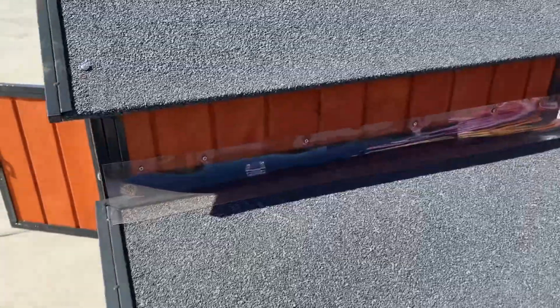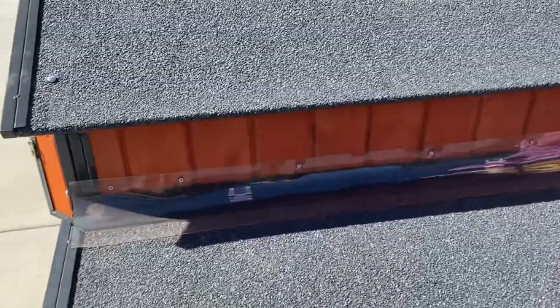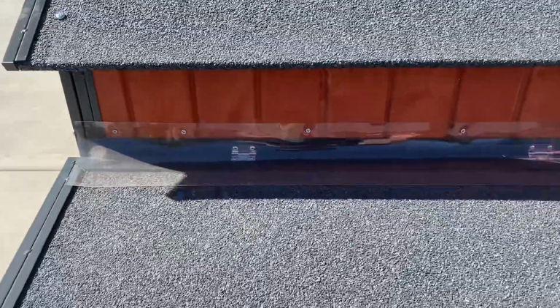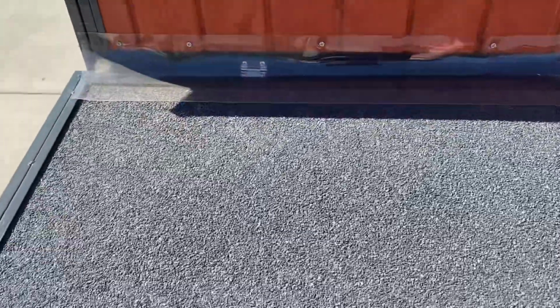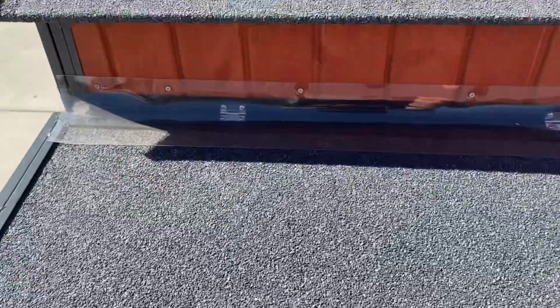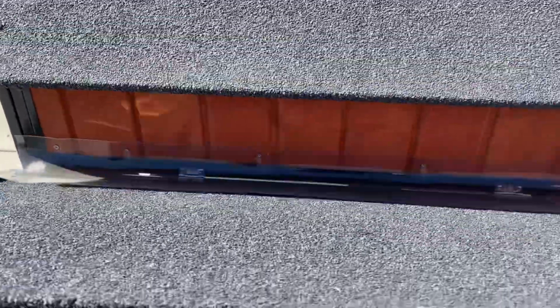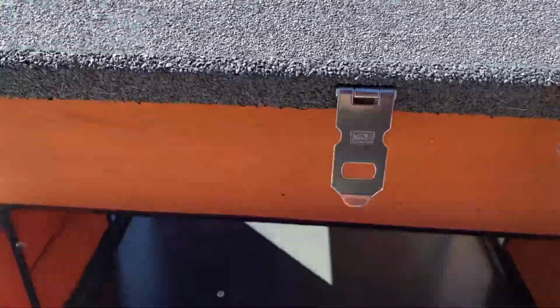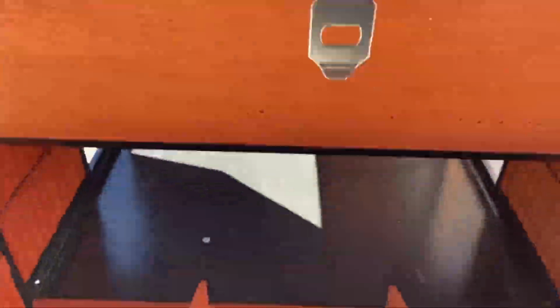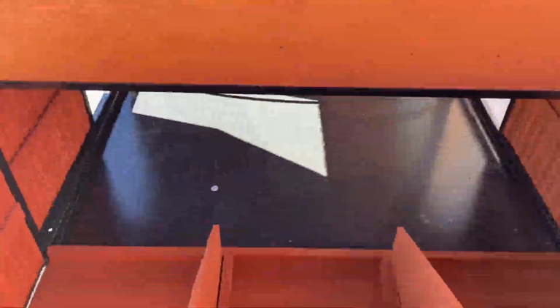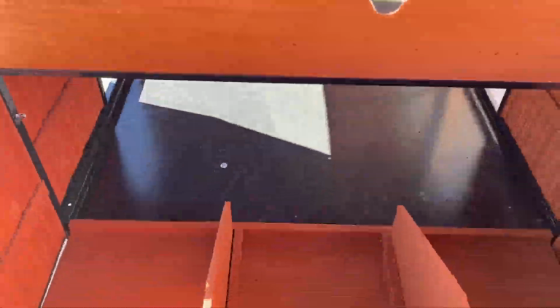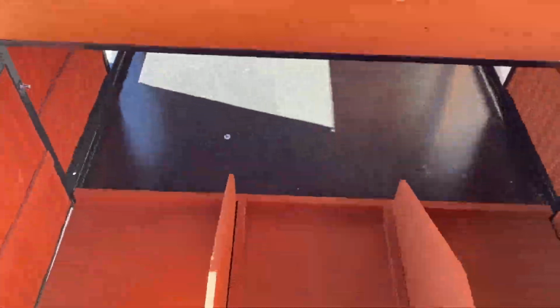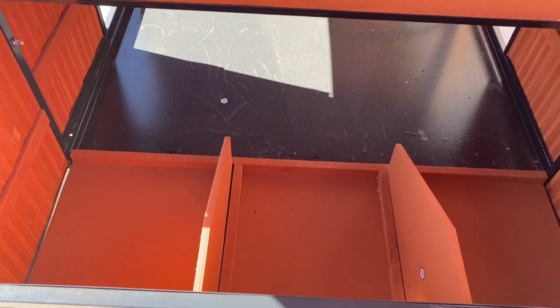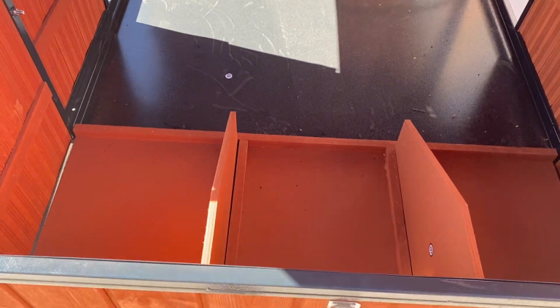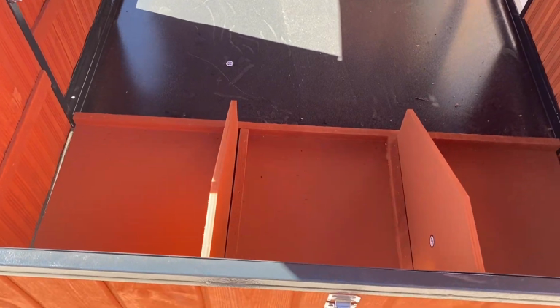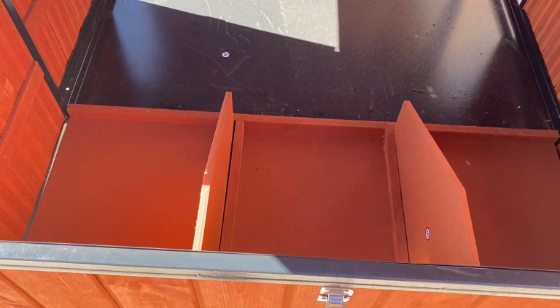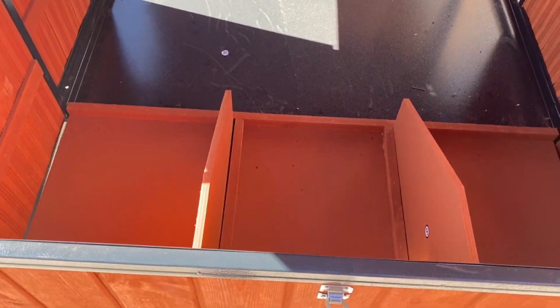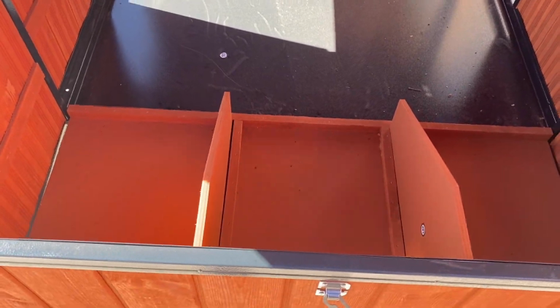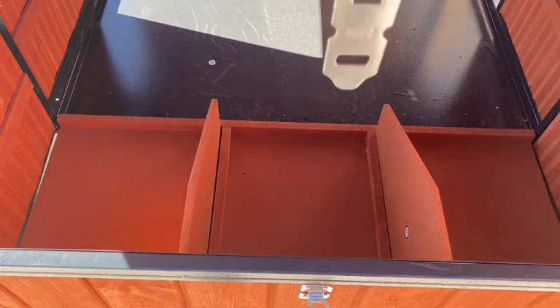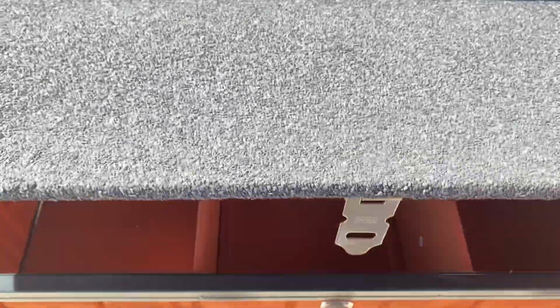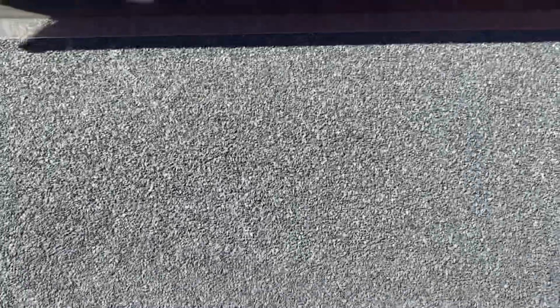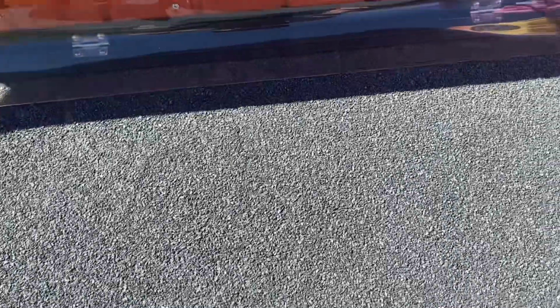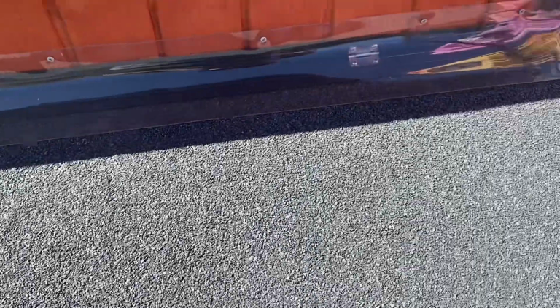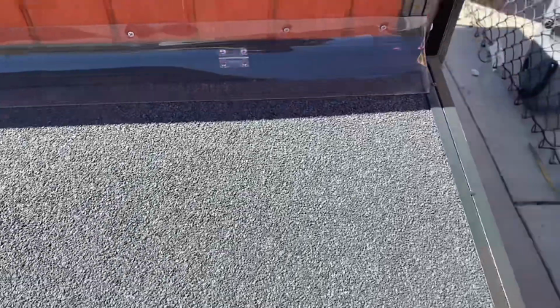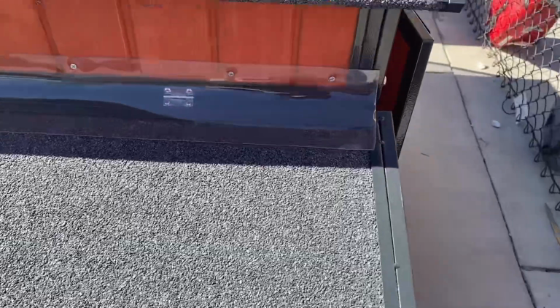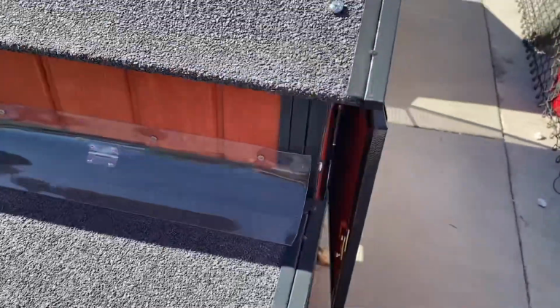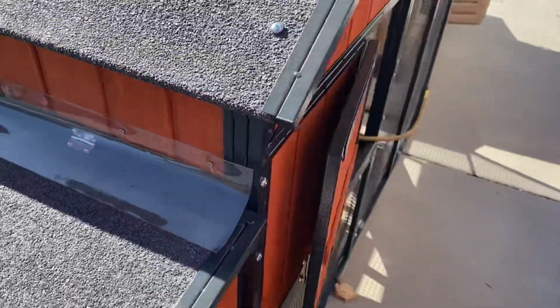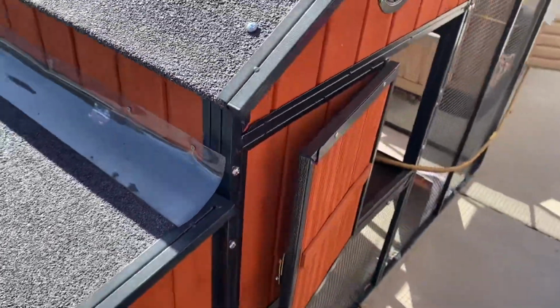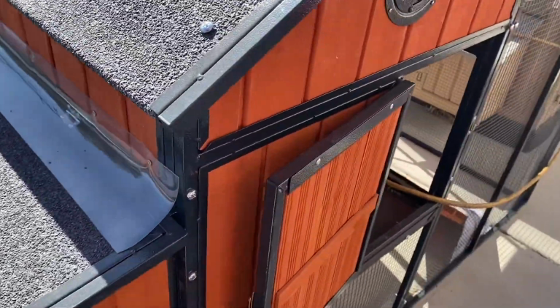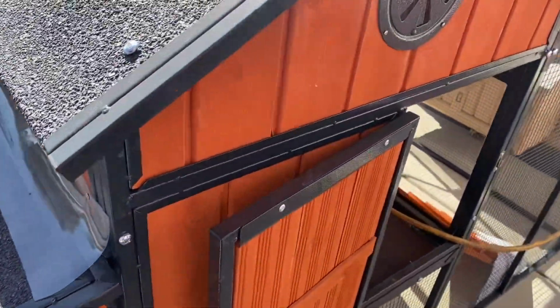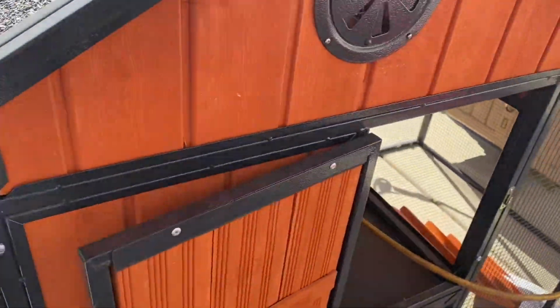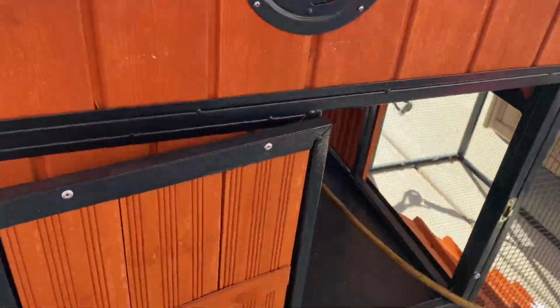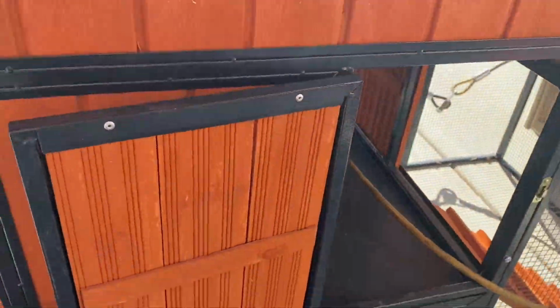And I guess this is called their little brooding boxes where they put the eggs — you come and get those. And then there are doors on the side over here.